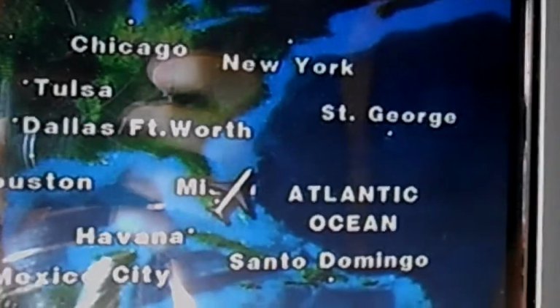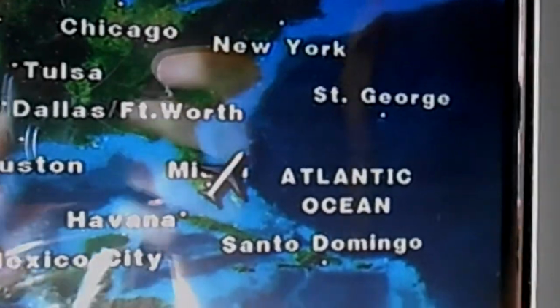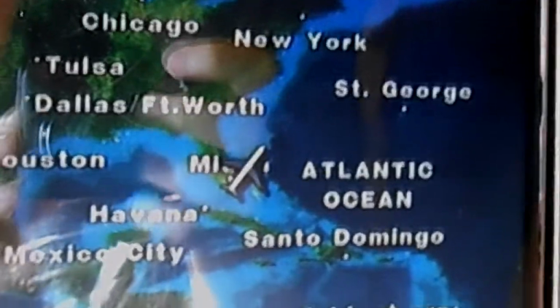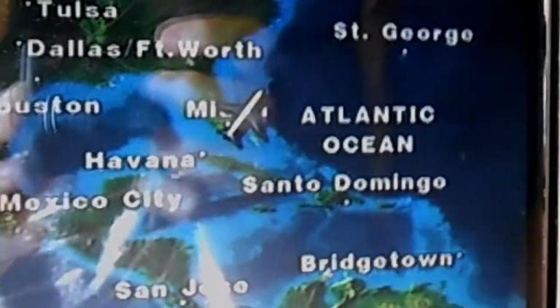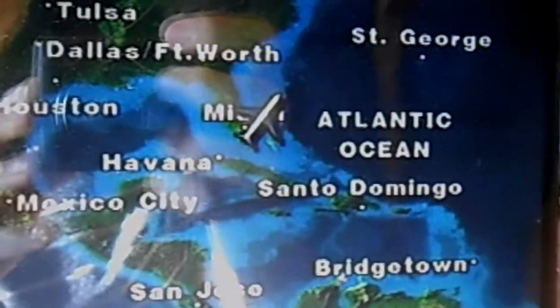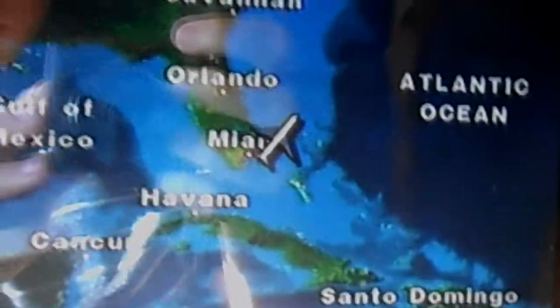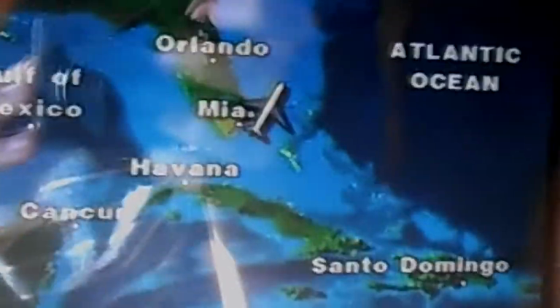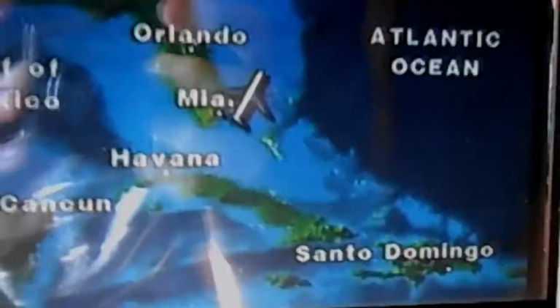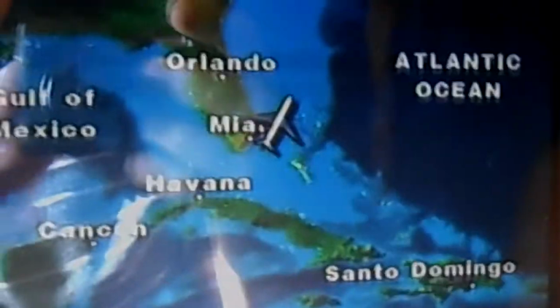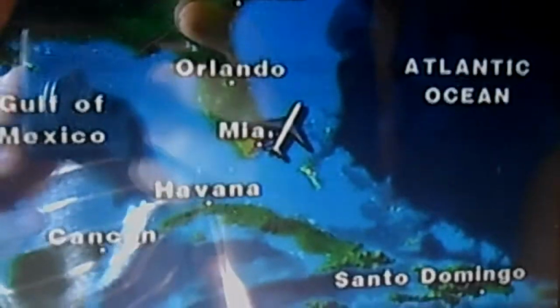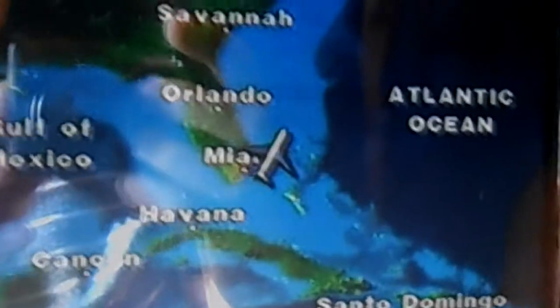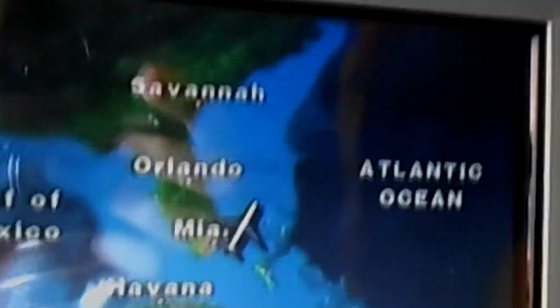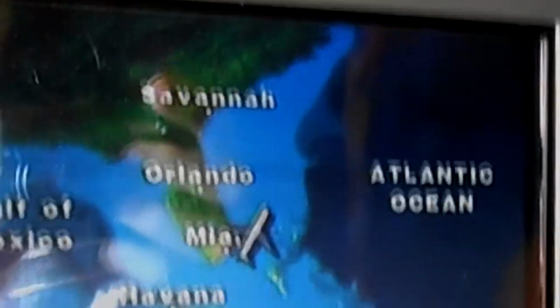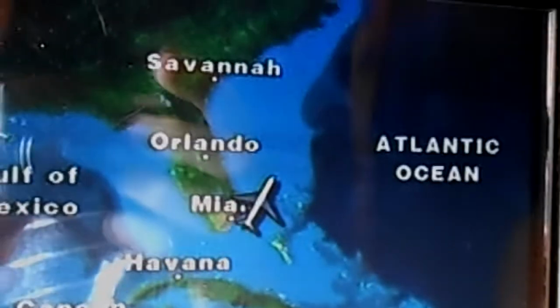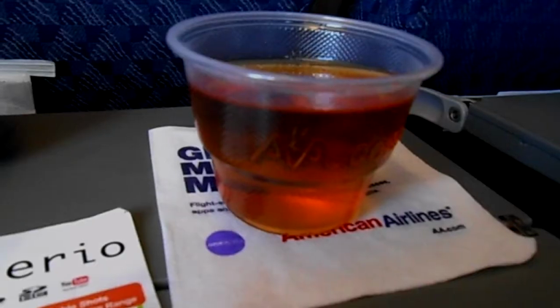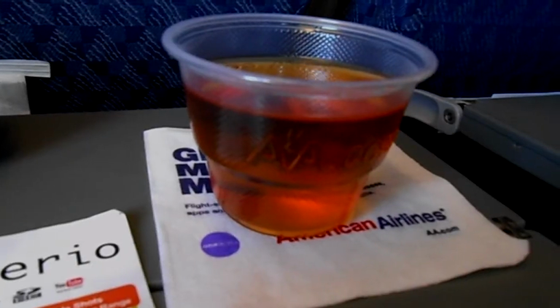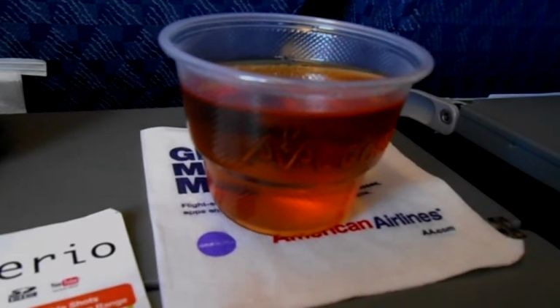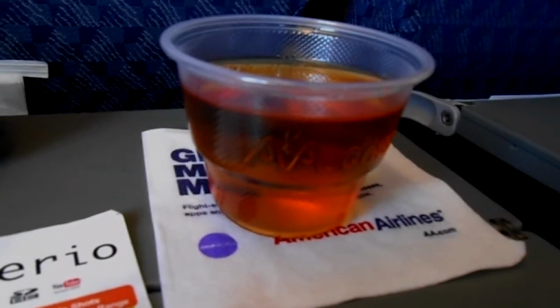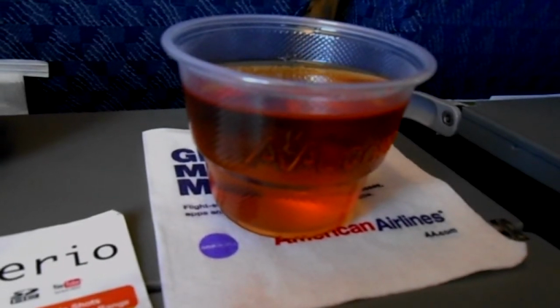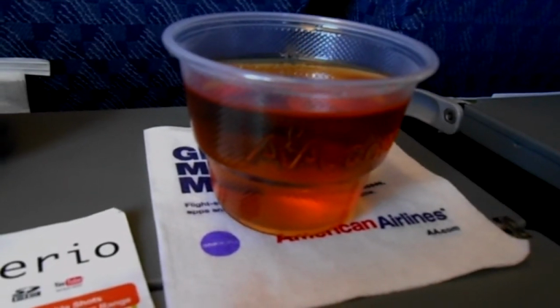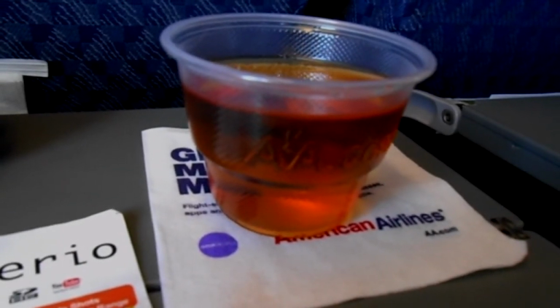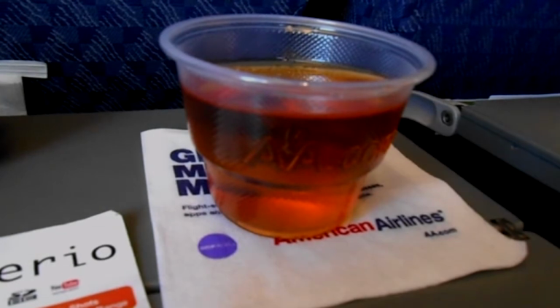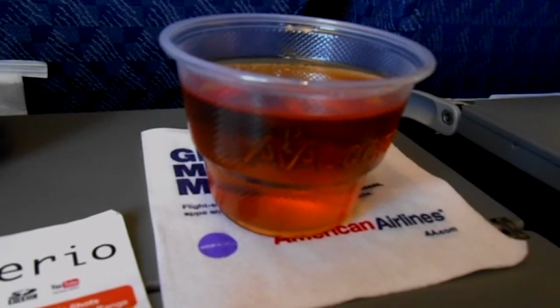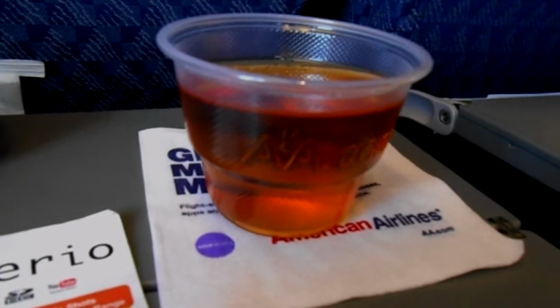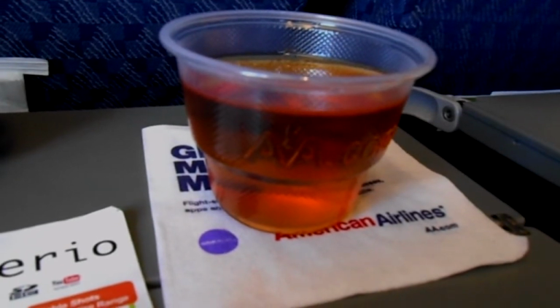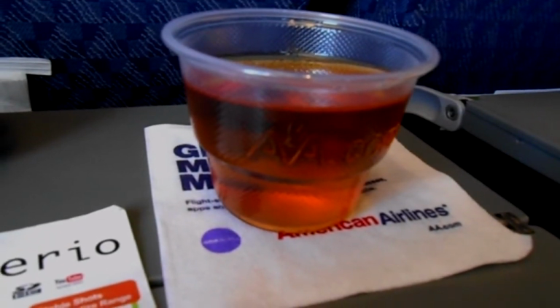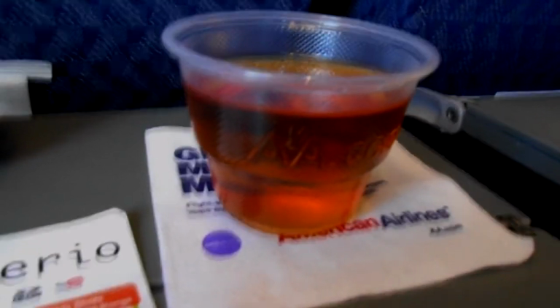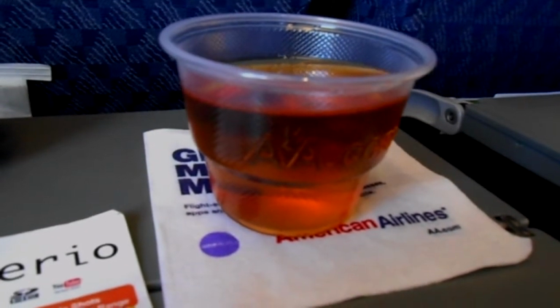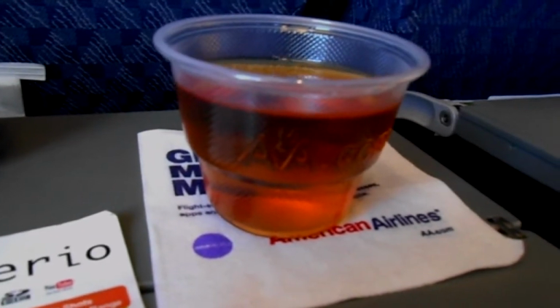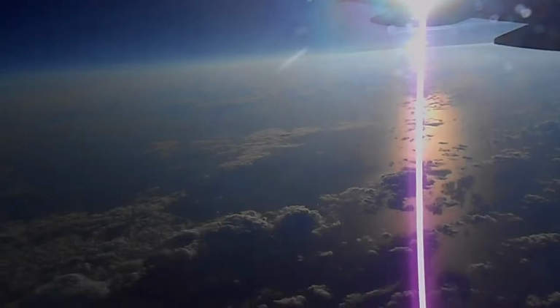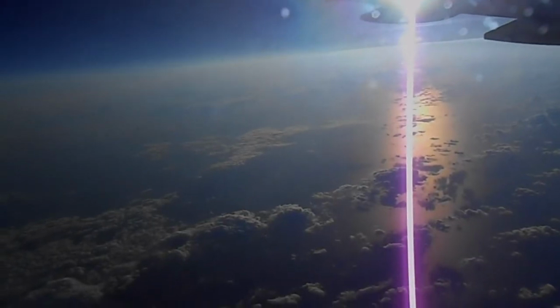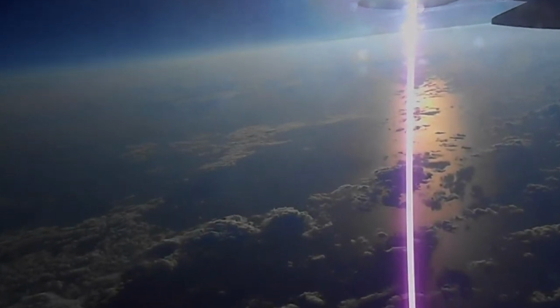The flight attendants will come around serving a beverage of your choice; however, it will not be a full can — it will just be a cup. A full can will come along with dinner service. You can see here there is just a cup.